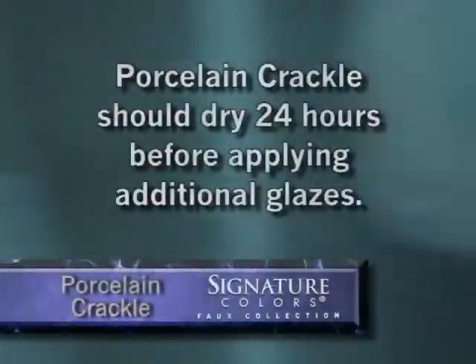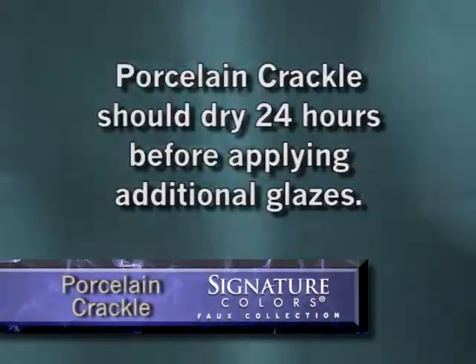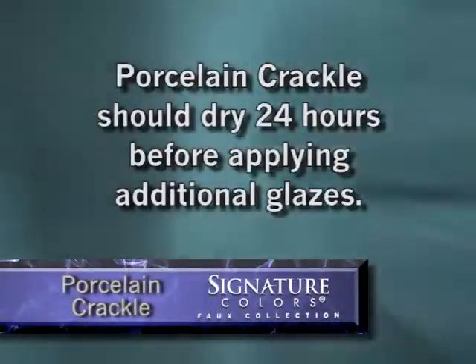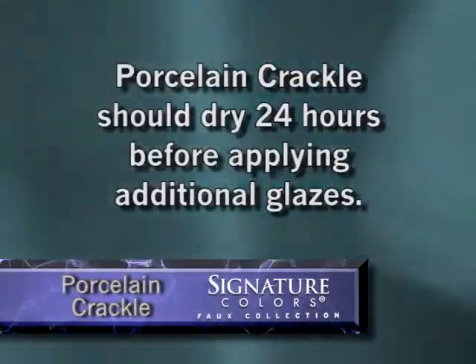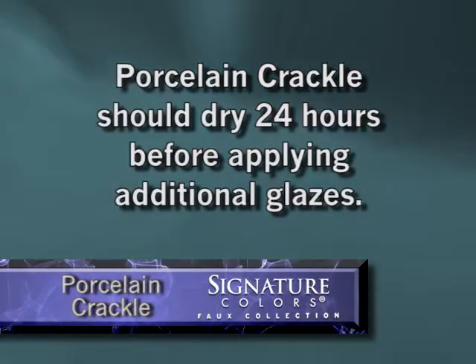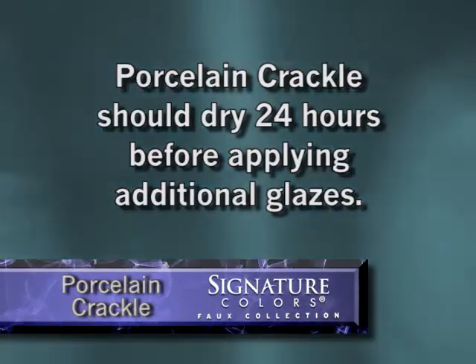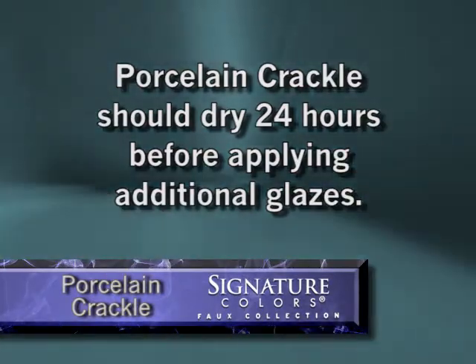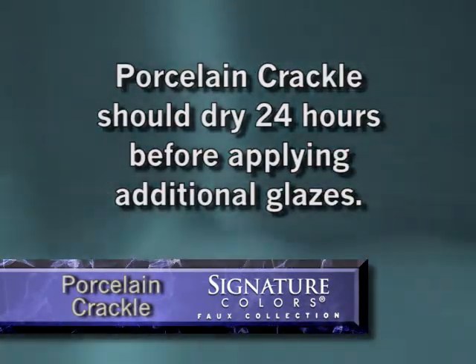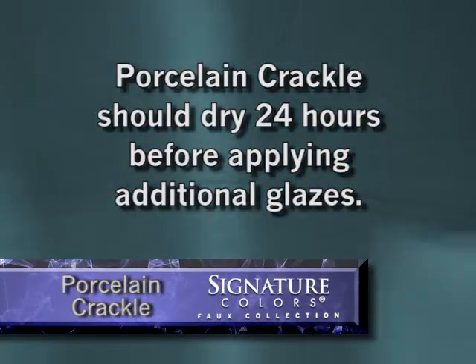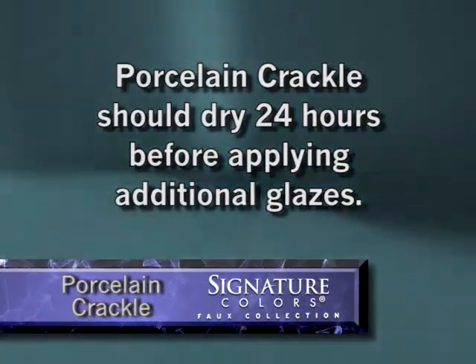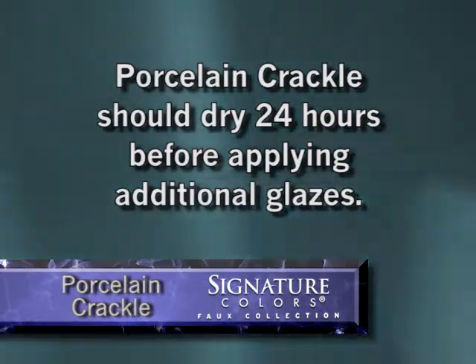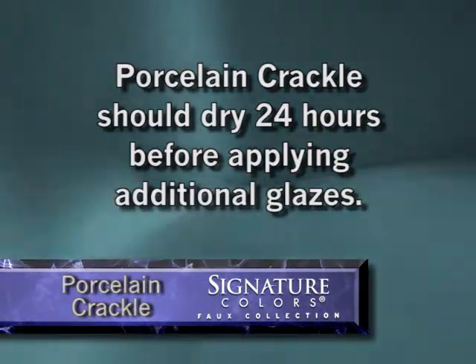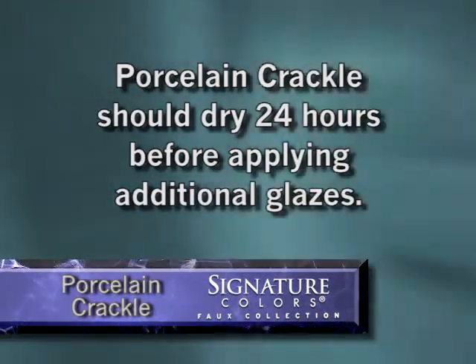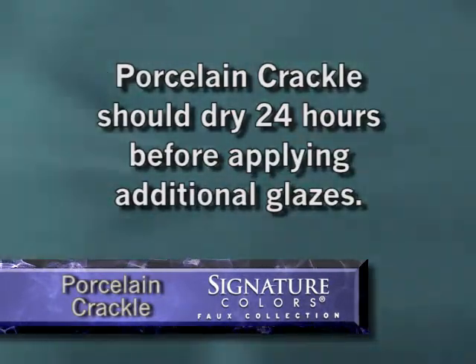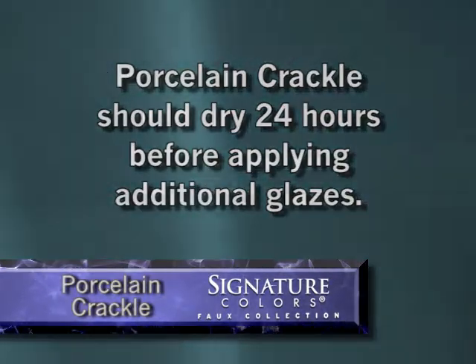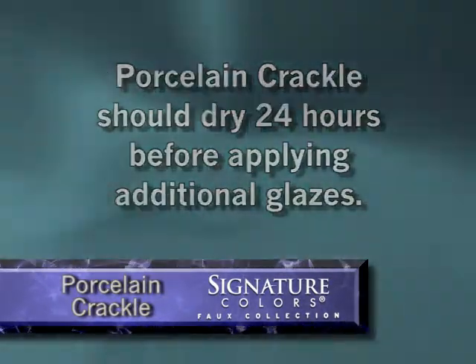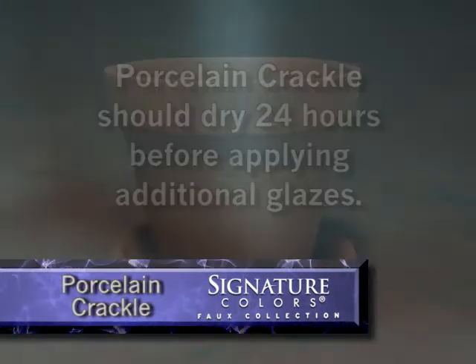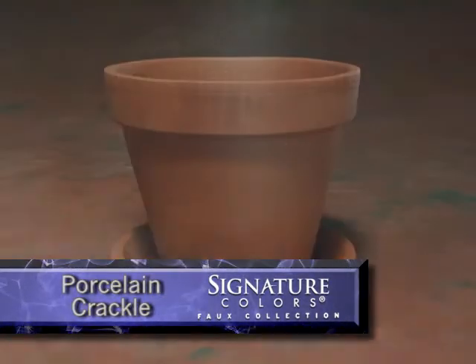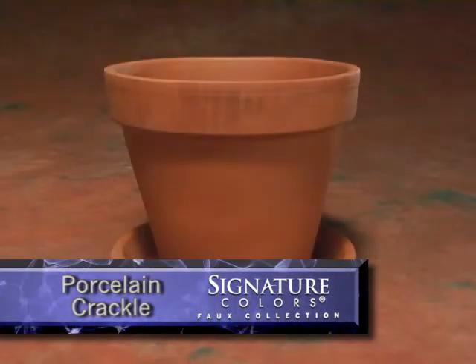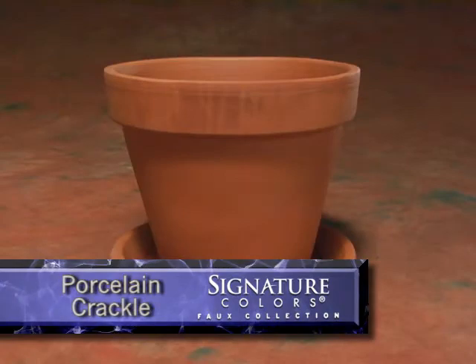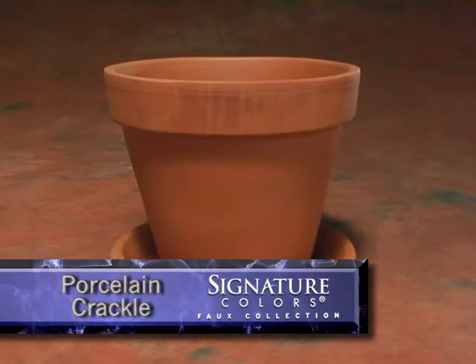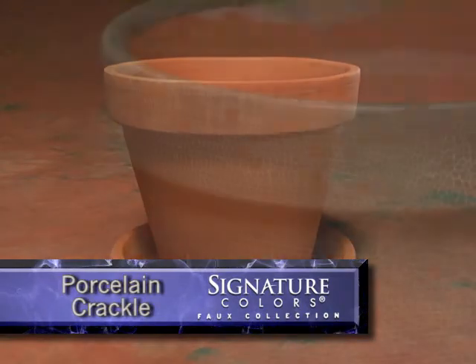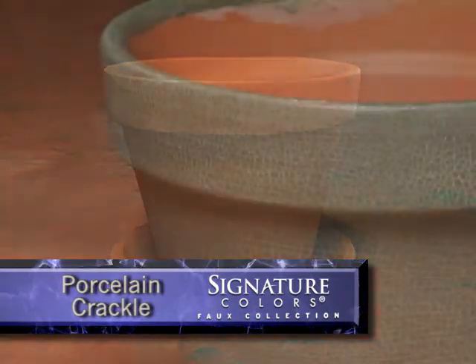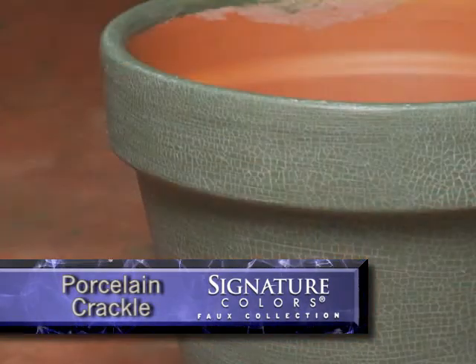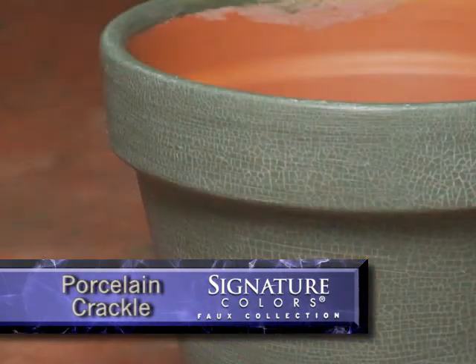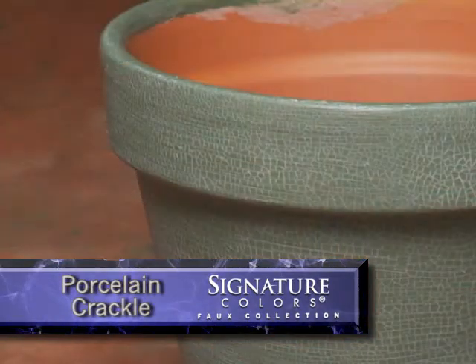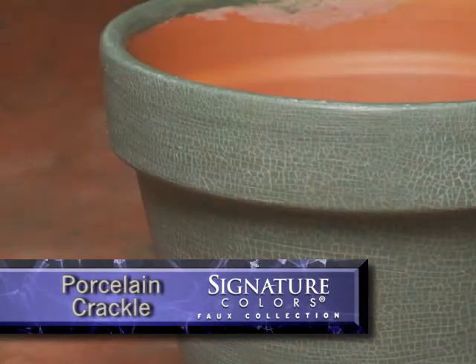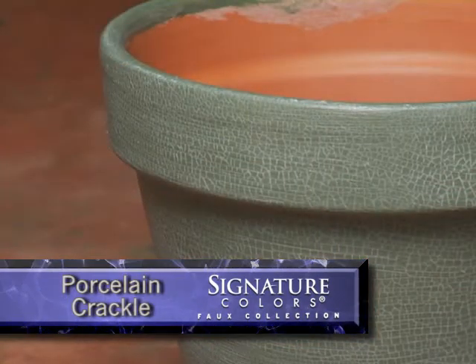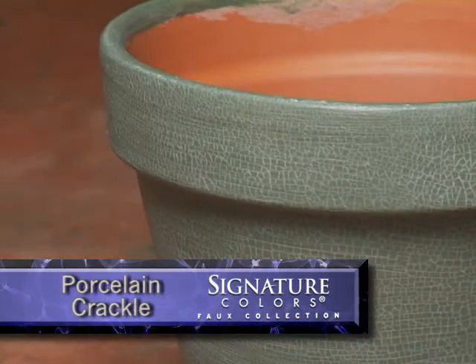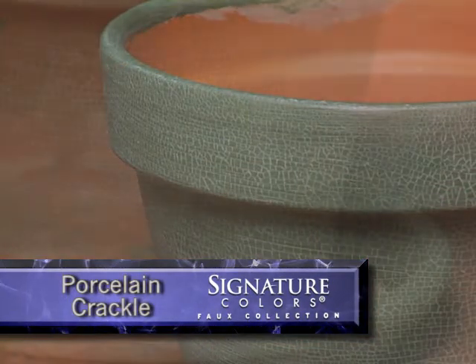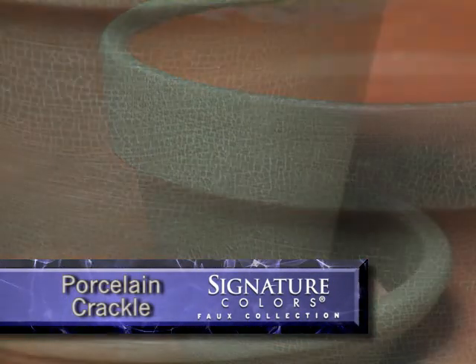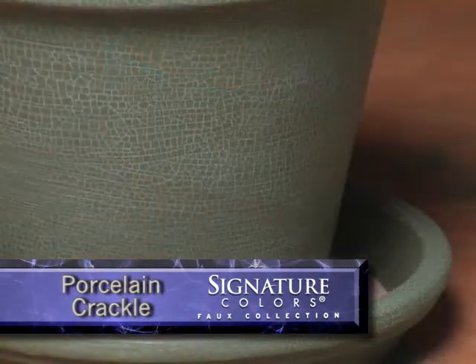Porcelain Crackle should dry for 24 hours before applying any additional glazes. A final look at what was once an ordinary clay pot is now a very decorative piece with the look of old antique china.